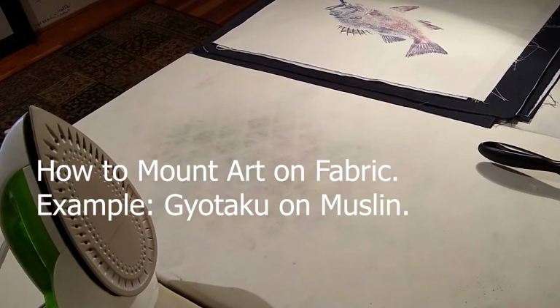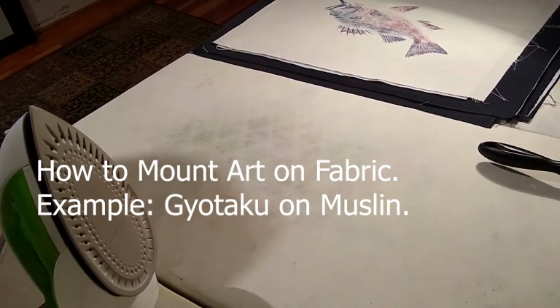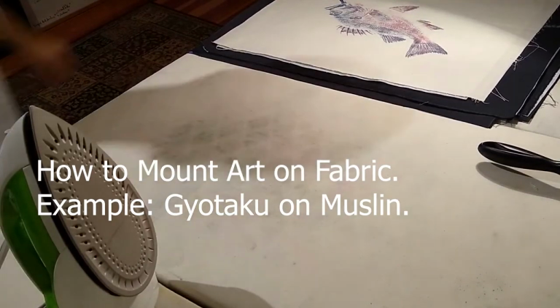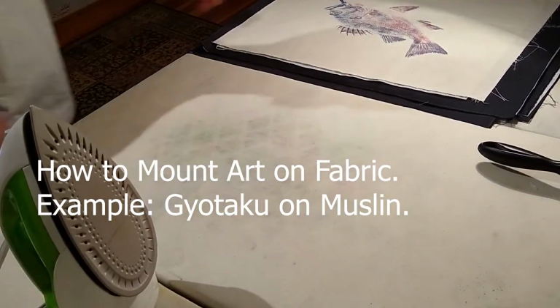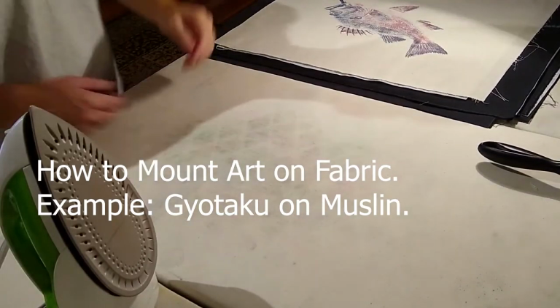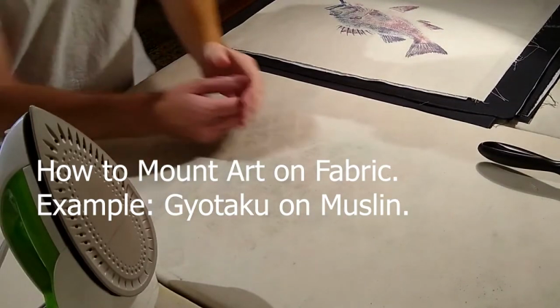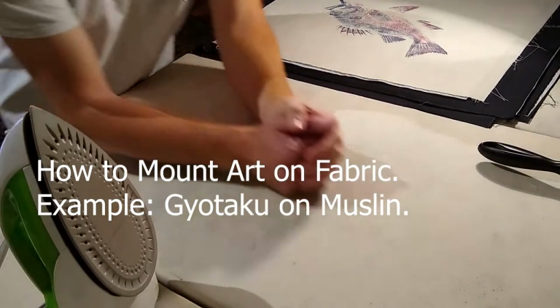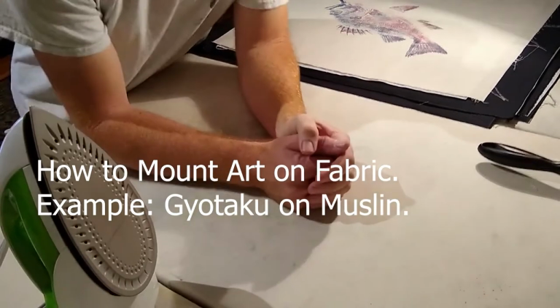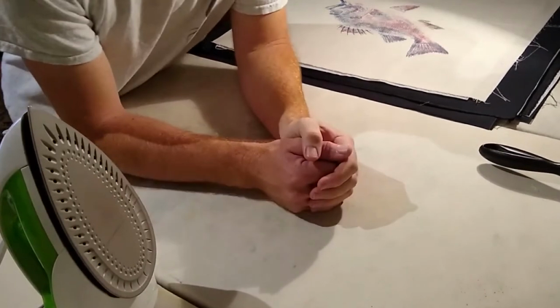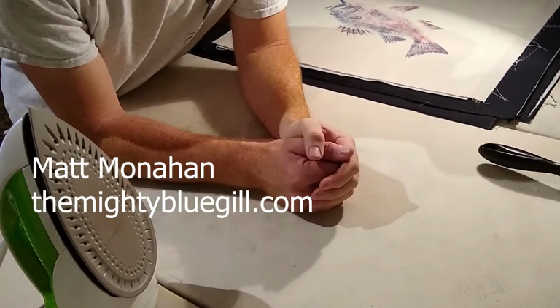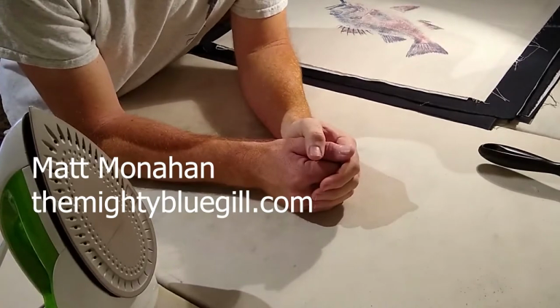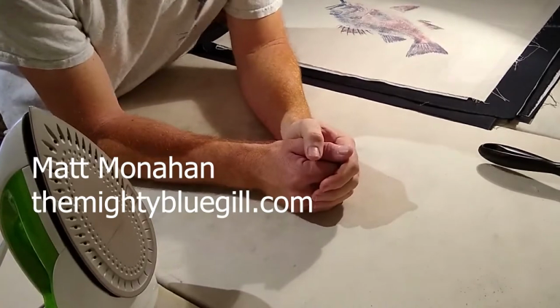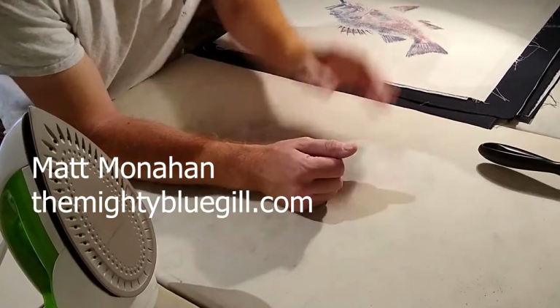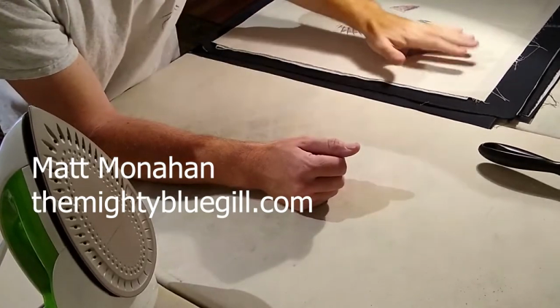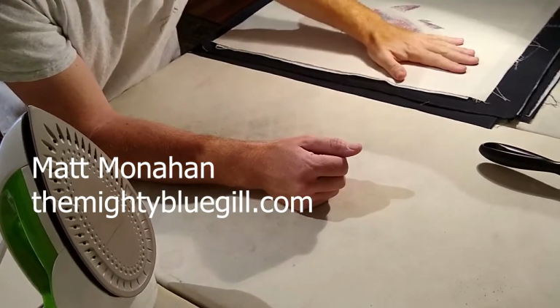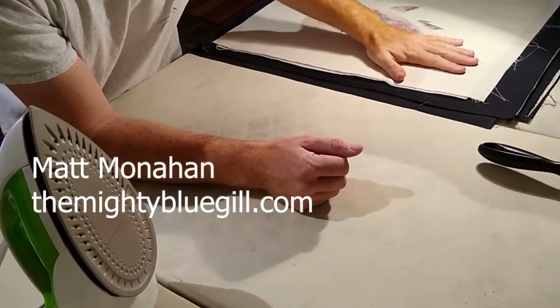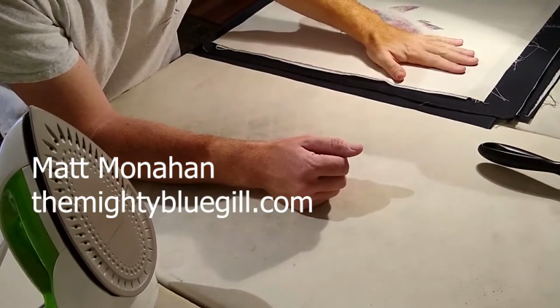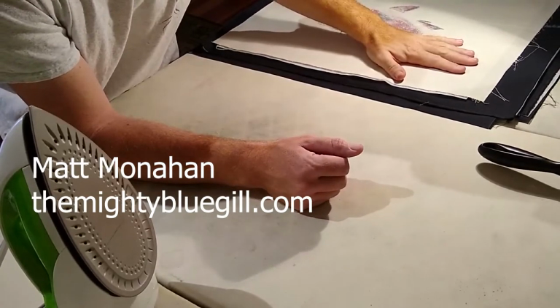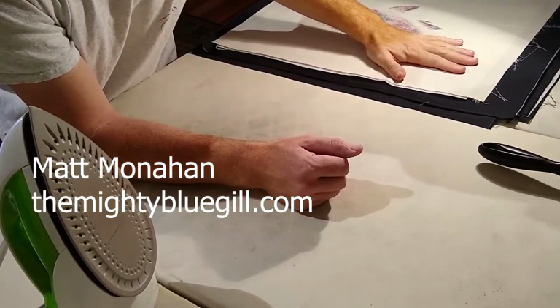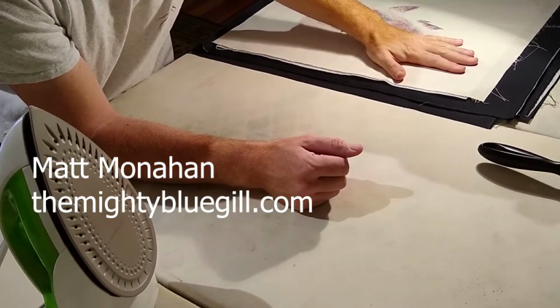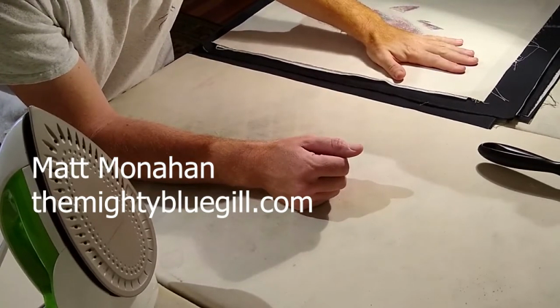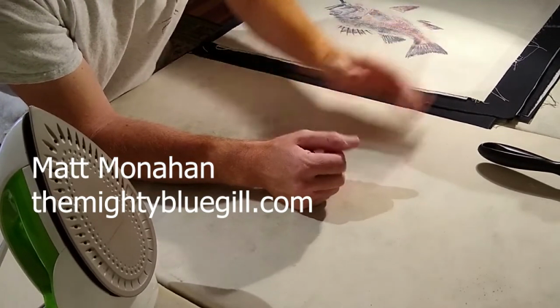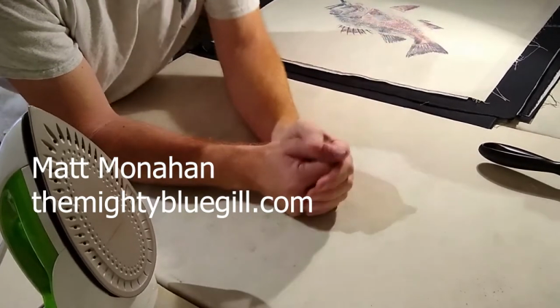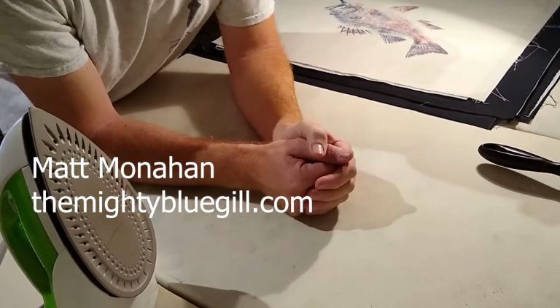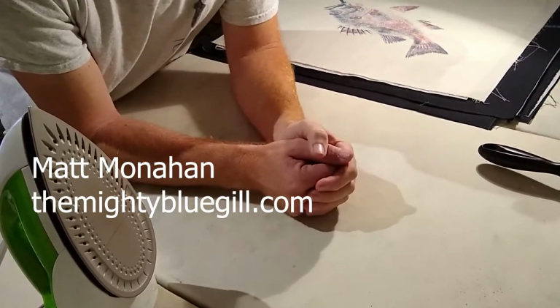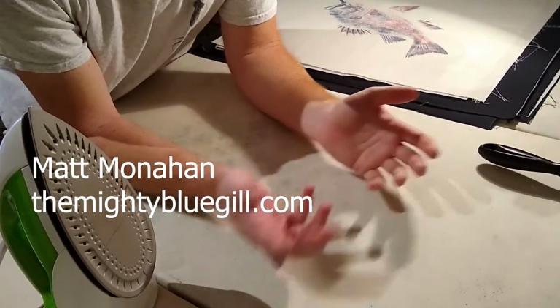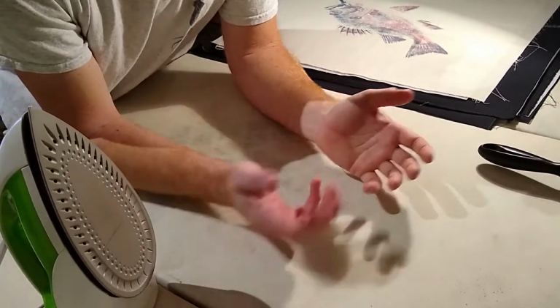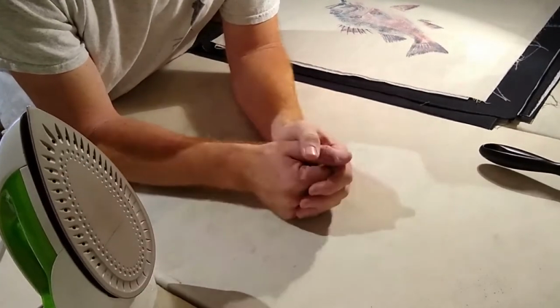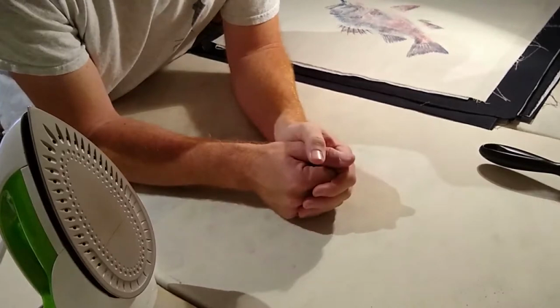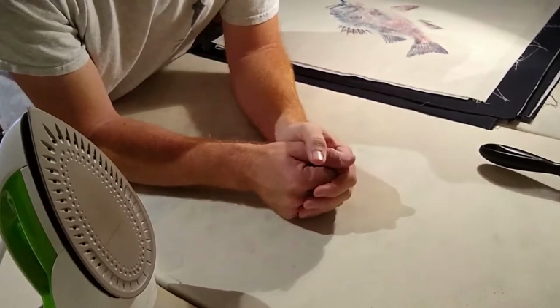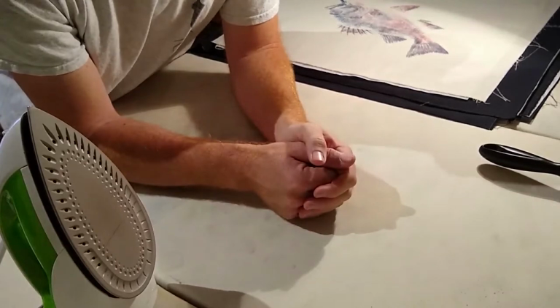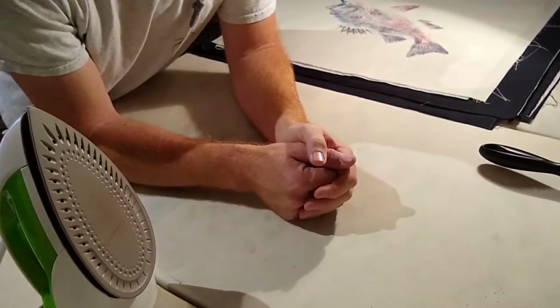I wanted to do a quick video explaining to all of you how I mount my fabric prints so that they're prepared to be placed into a mat or a frame.